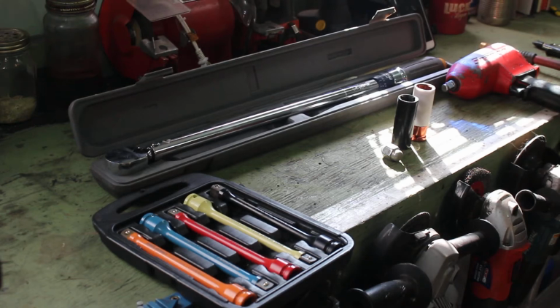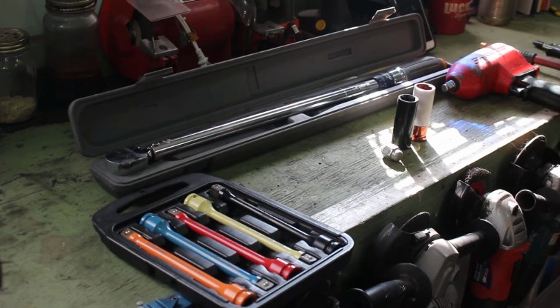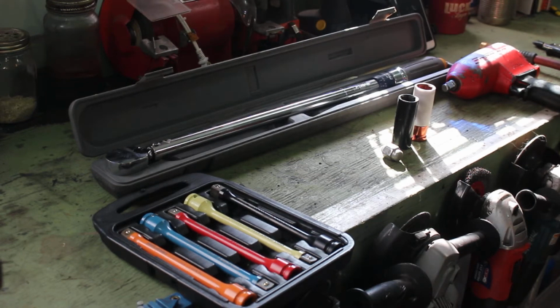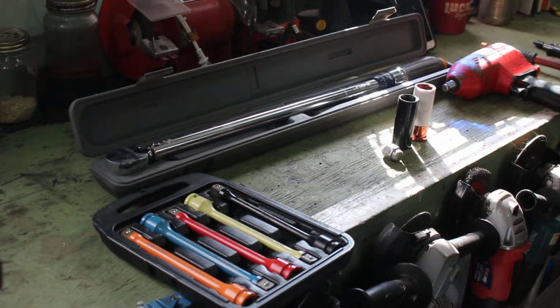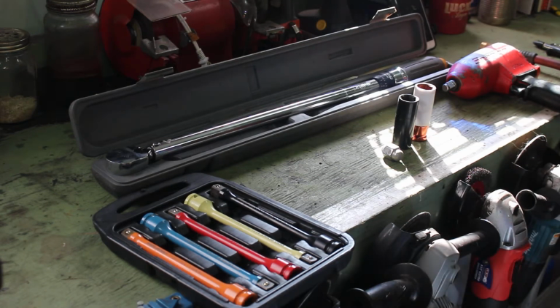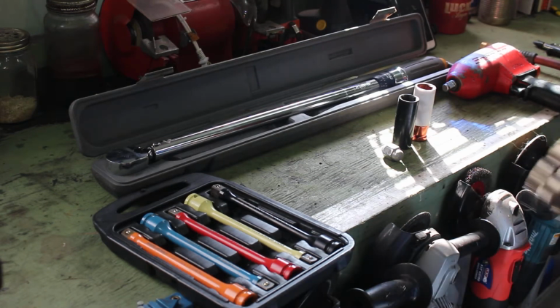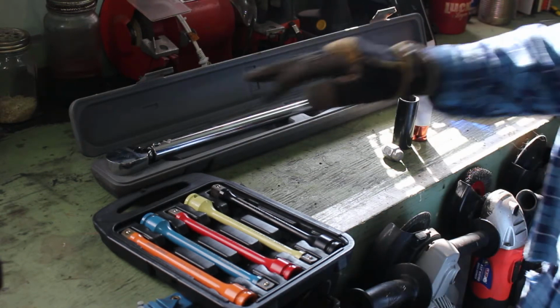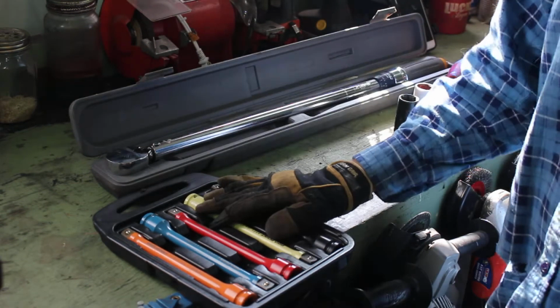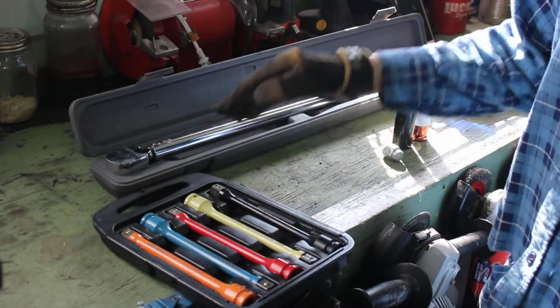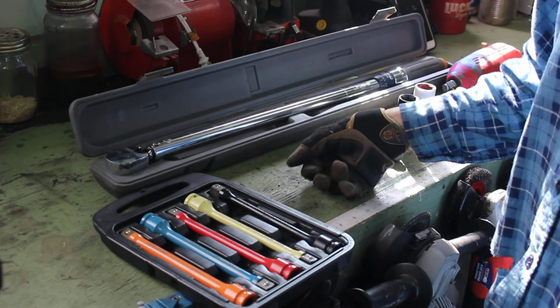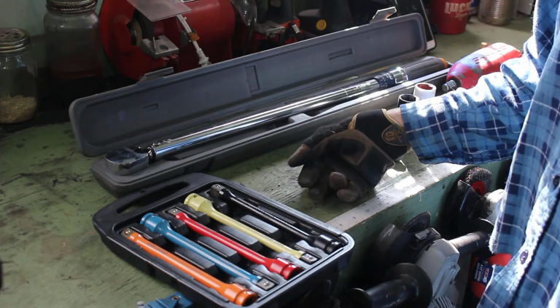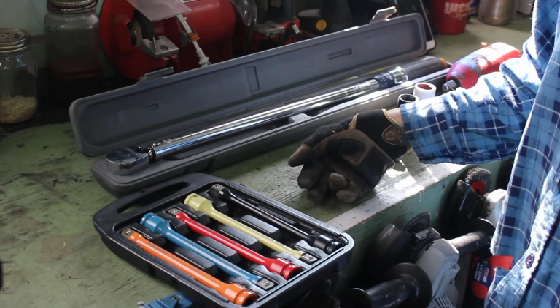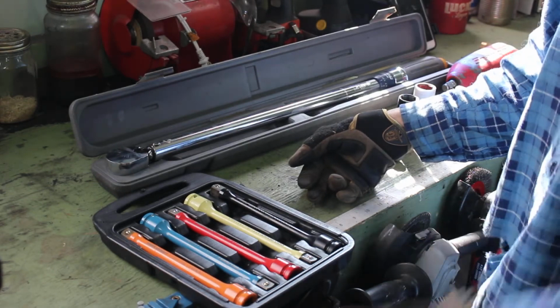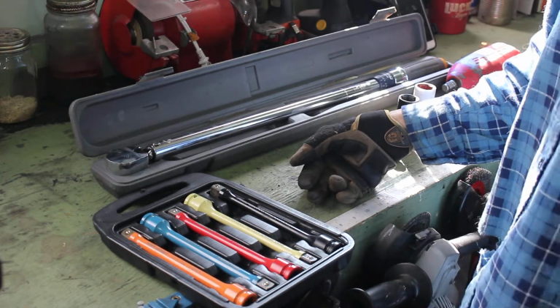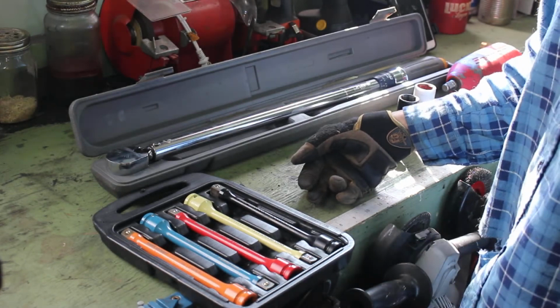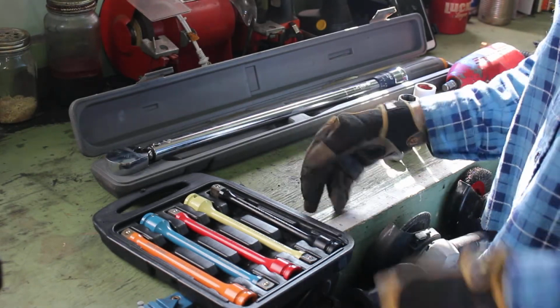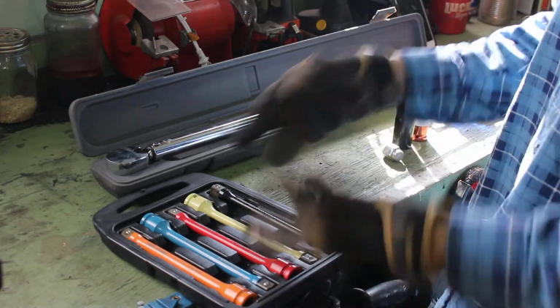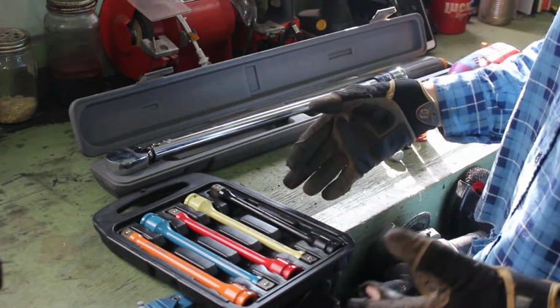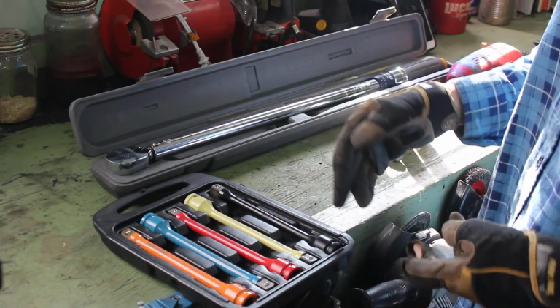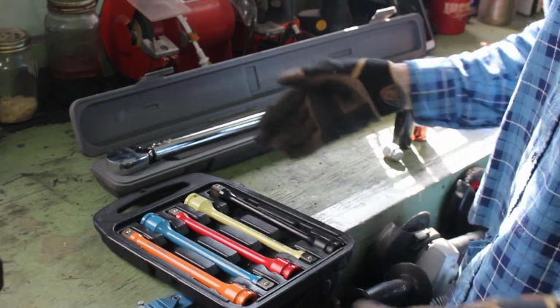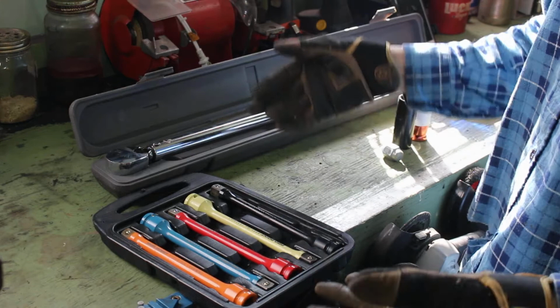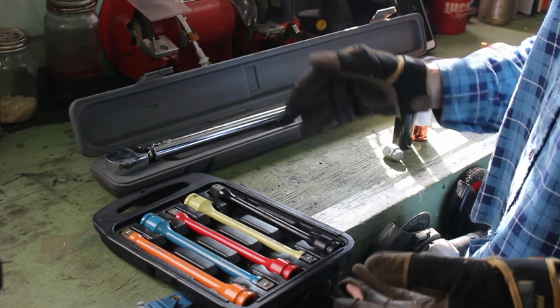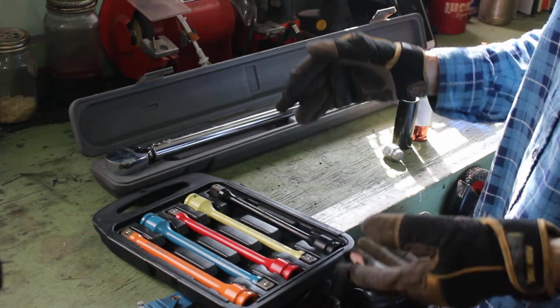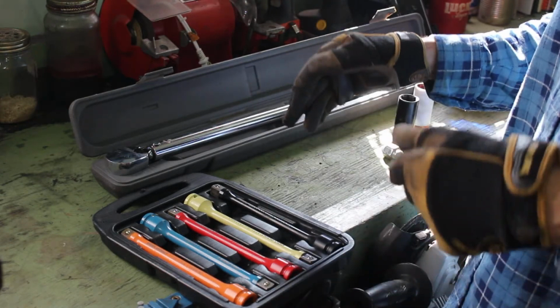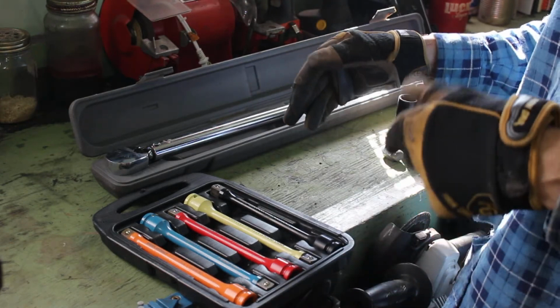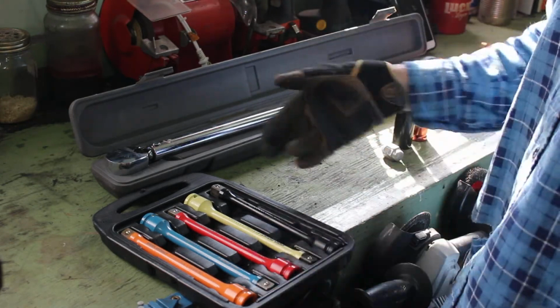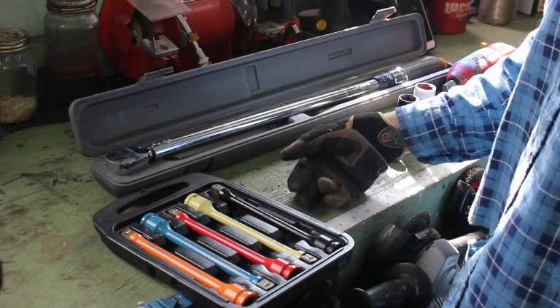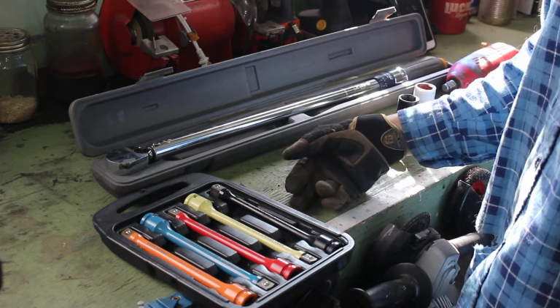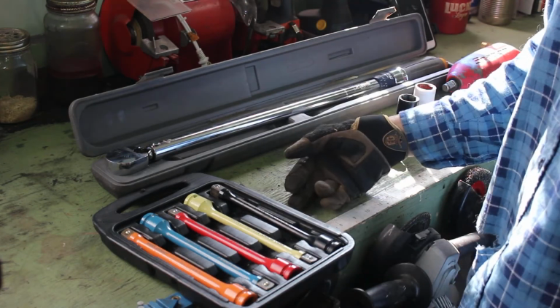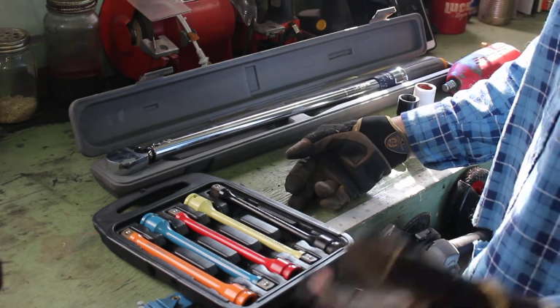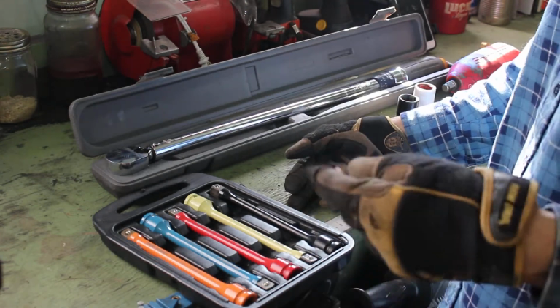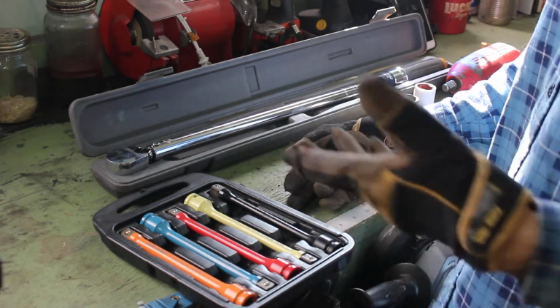Hey everyone, I'm just going to do a quick little video on torque sticks. I know there's a bunch of videos out there and some people hate torque sticks, some people love them. The vast majority of people that hate them, hate them because they don't know how to use them.